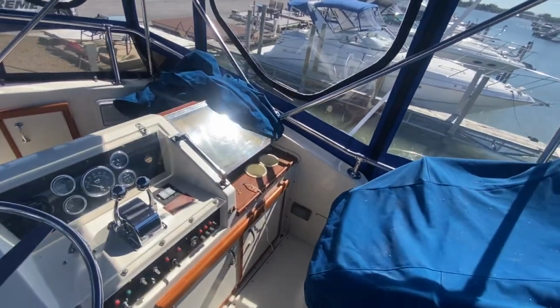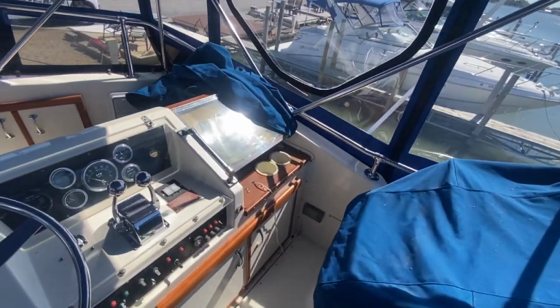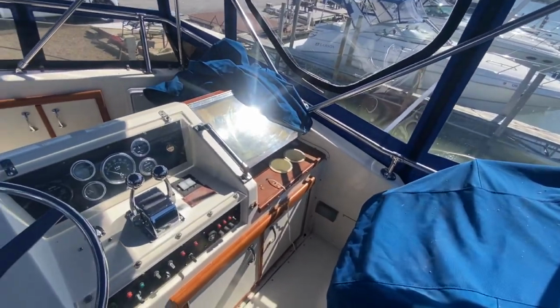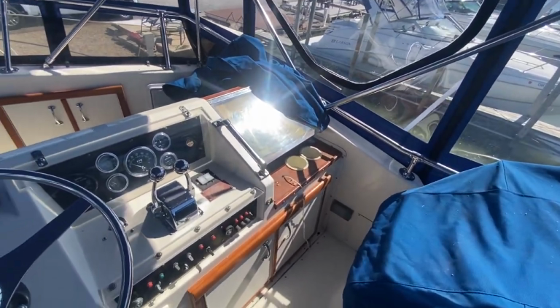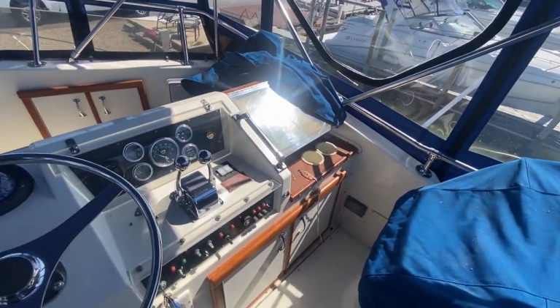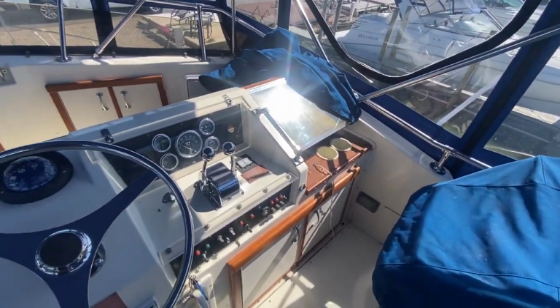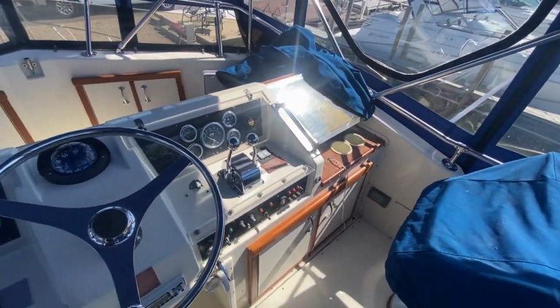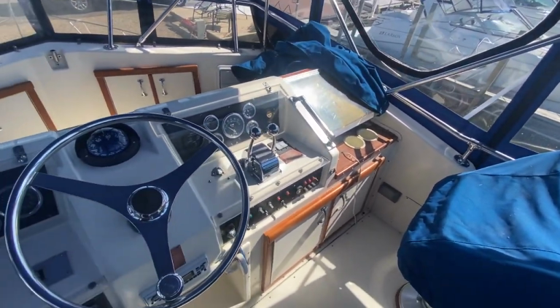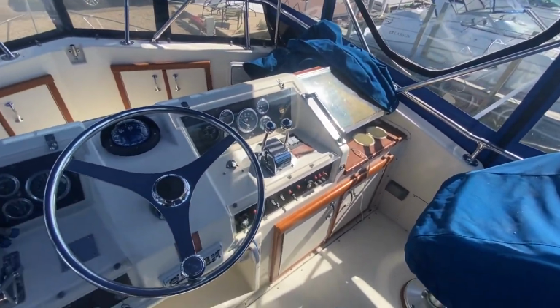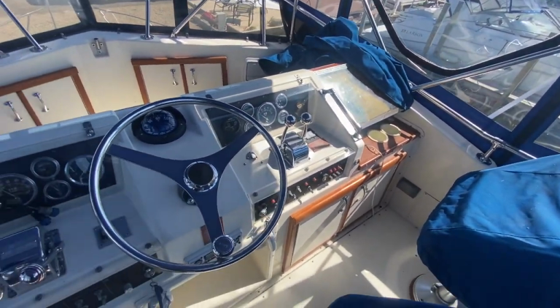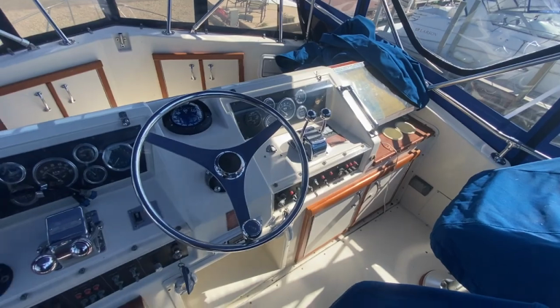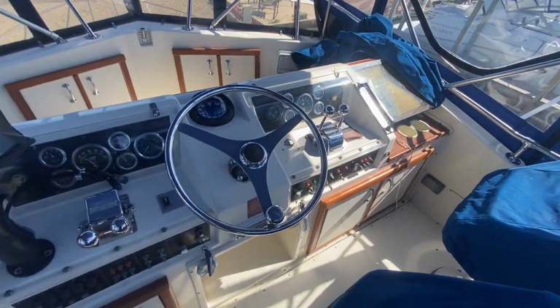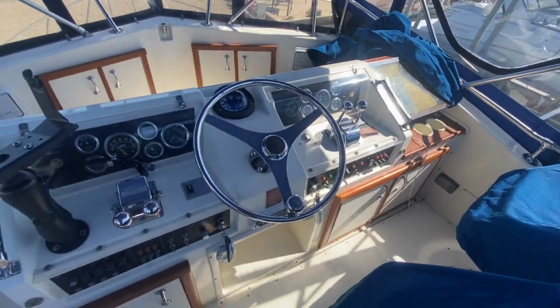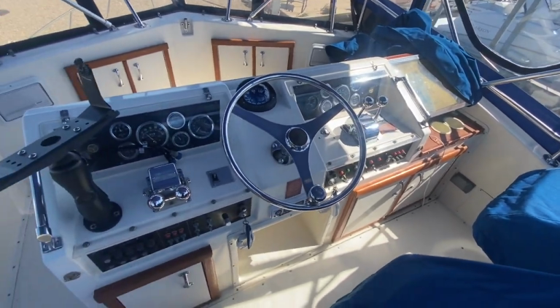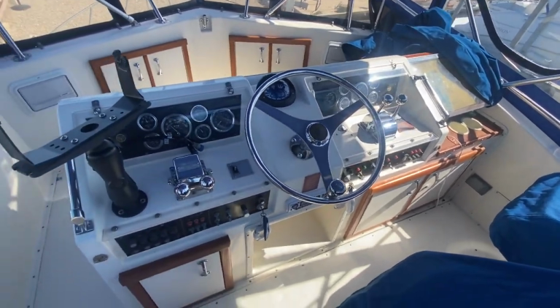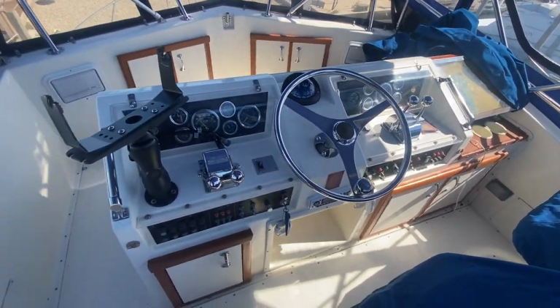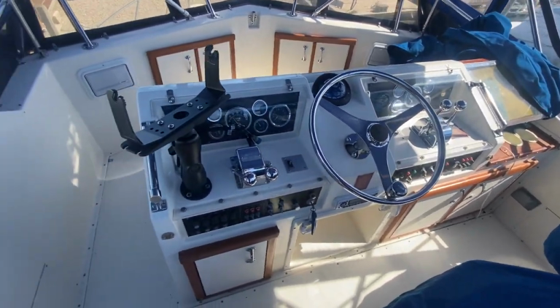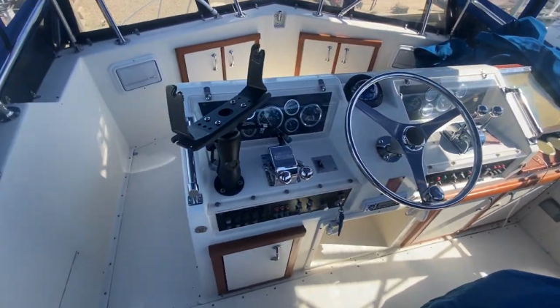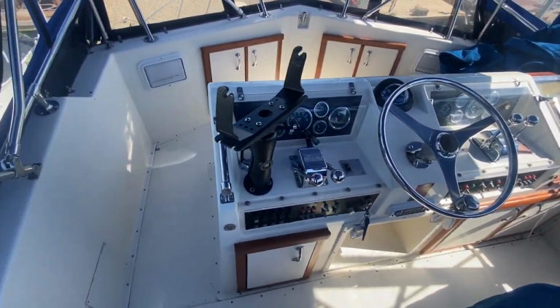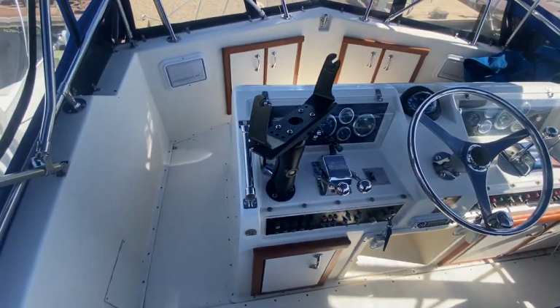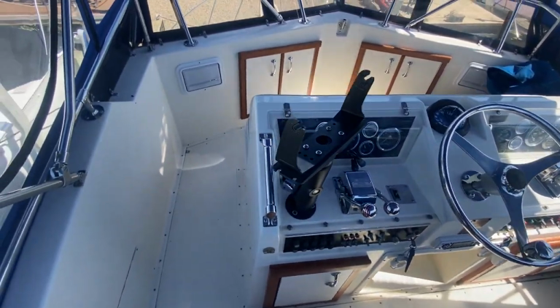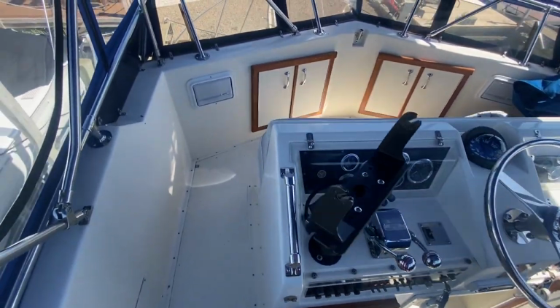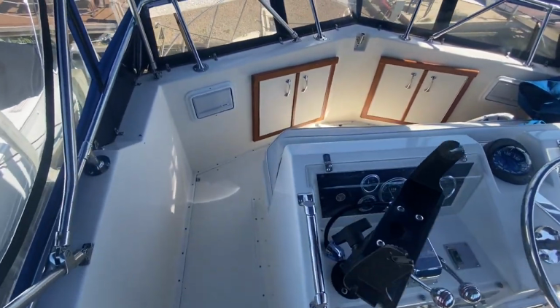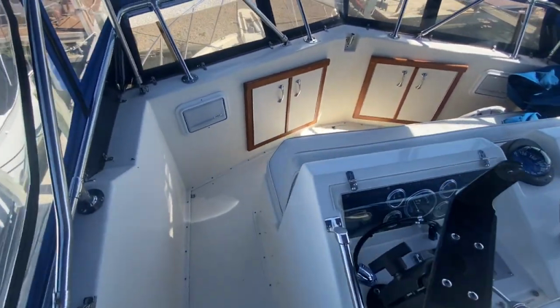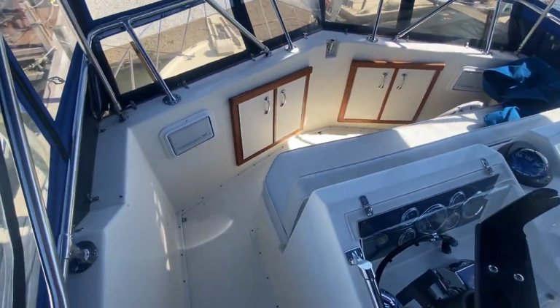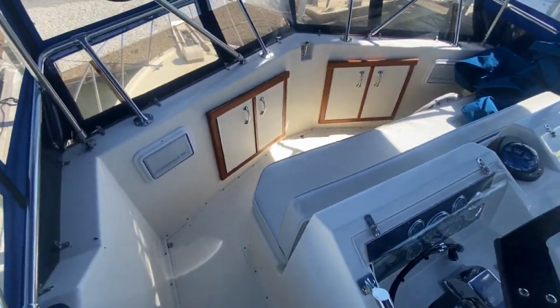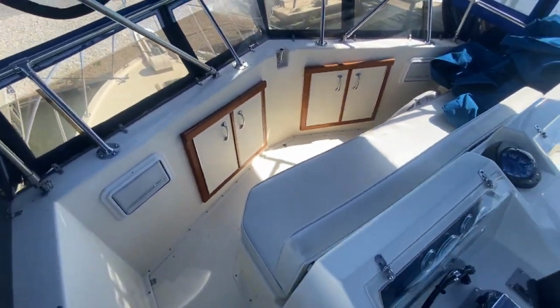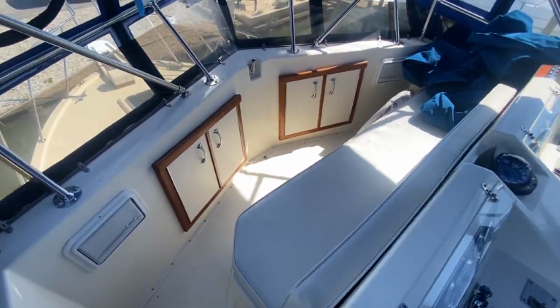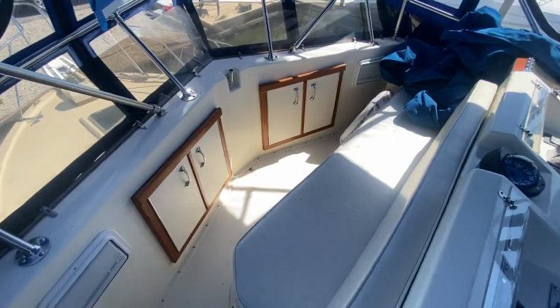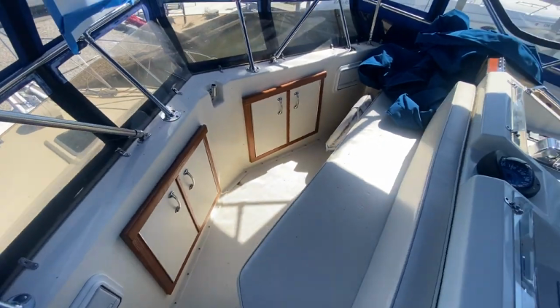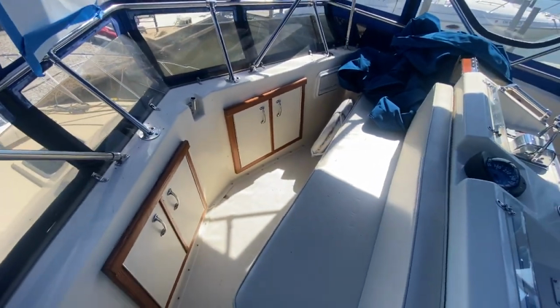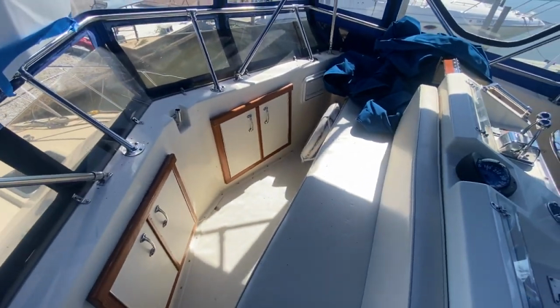And to give you a quick look at the helm — thank you for viewing the 1985 Hatteras 33, here with Great Lakes Boats and Brokerage.